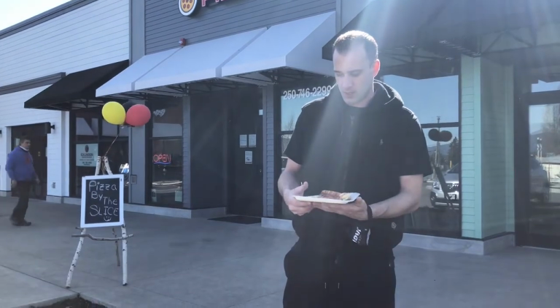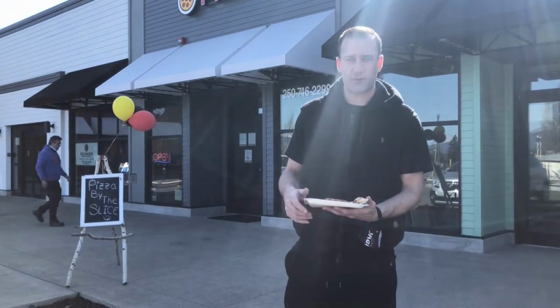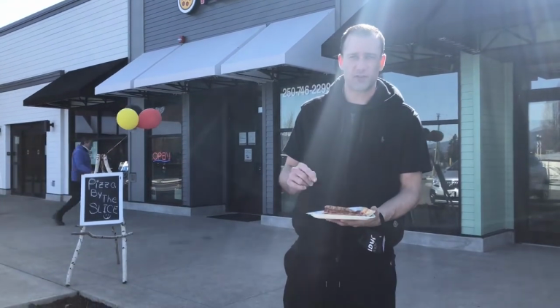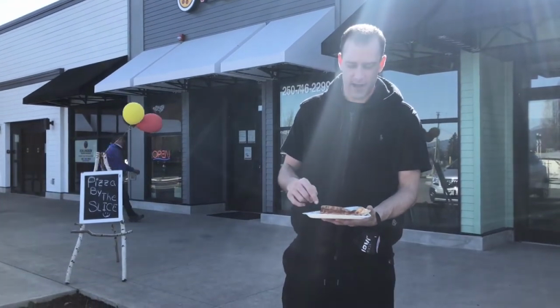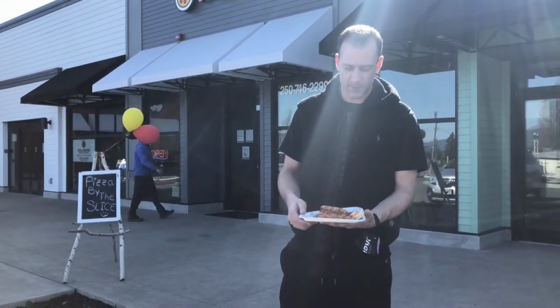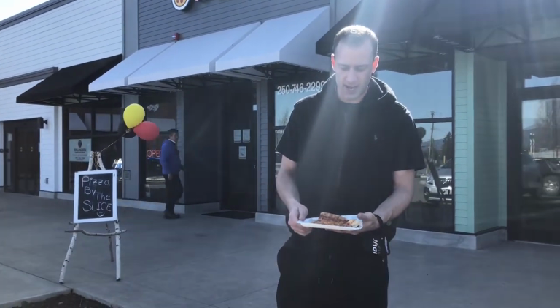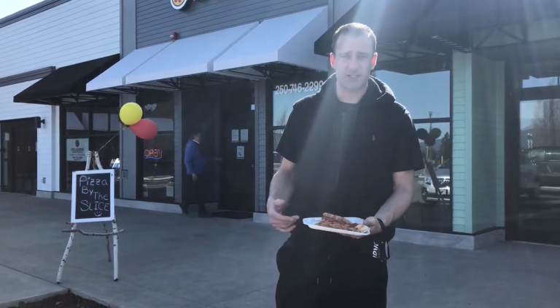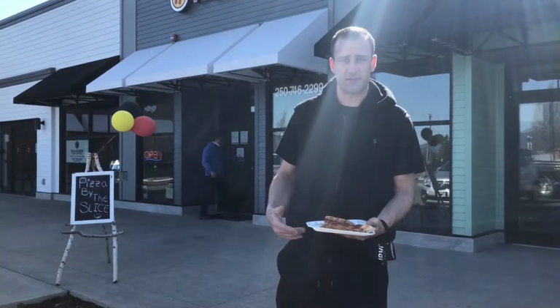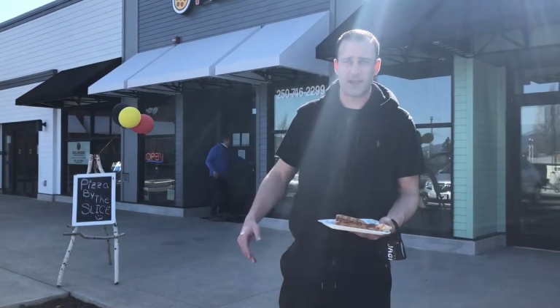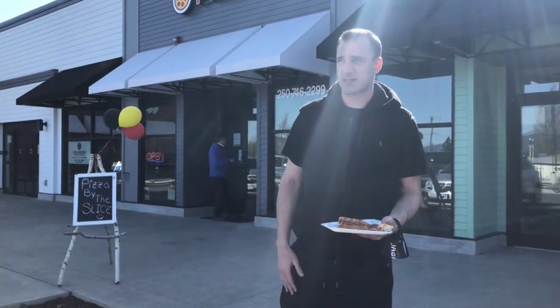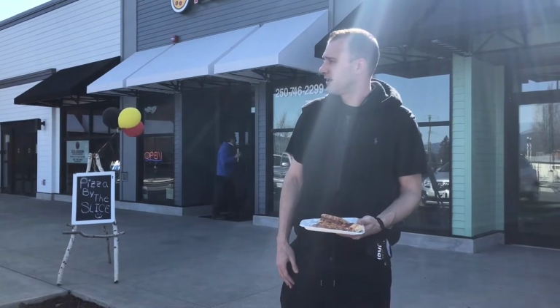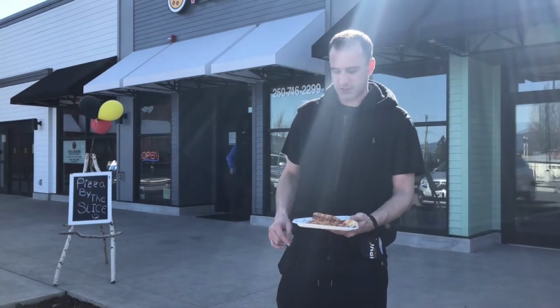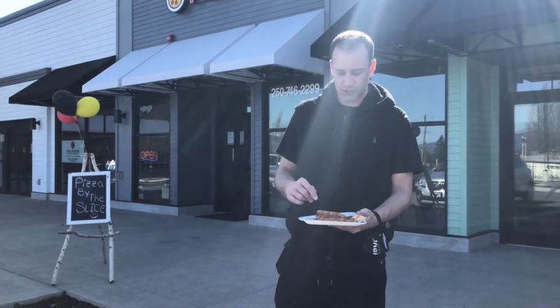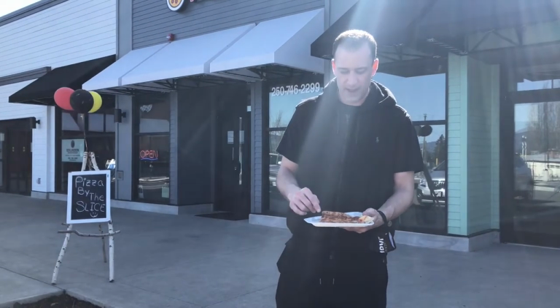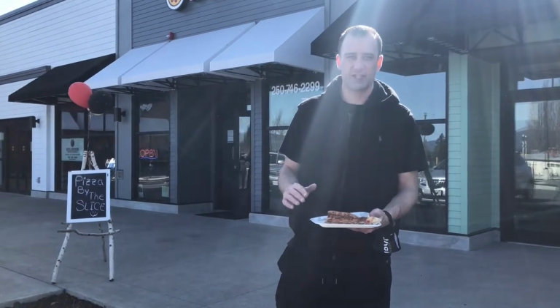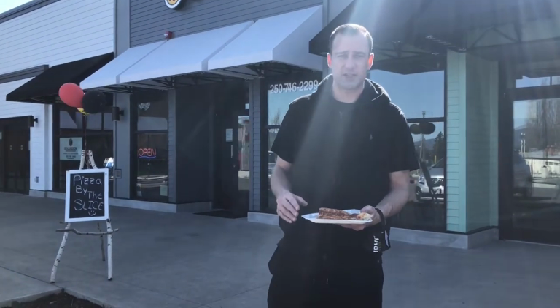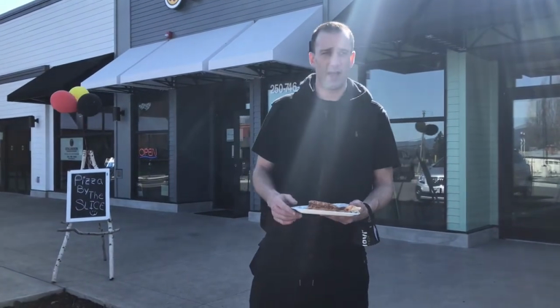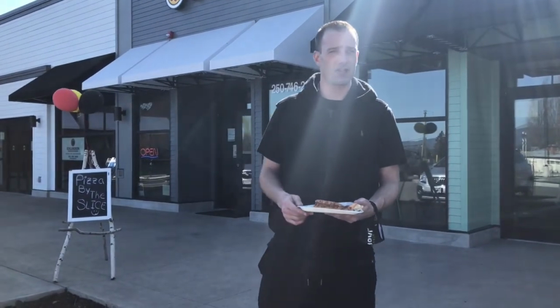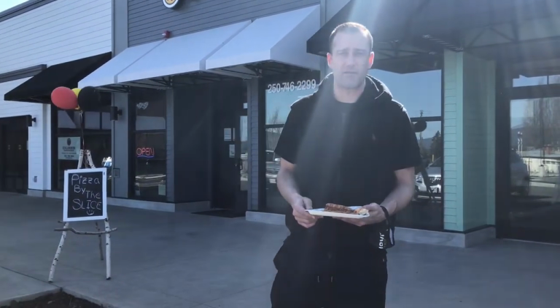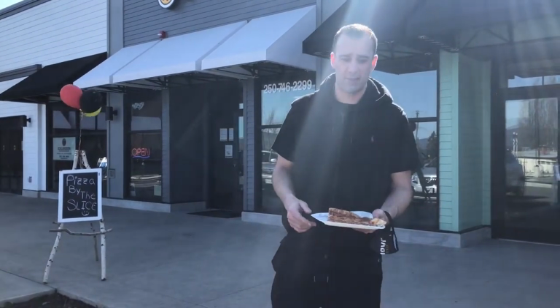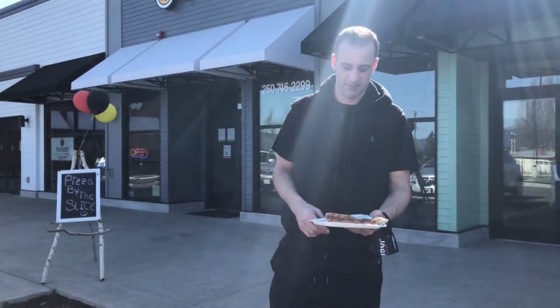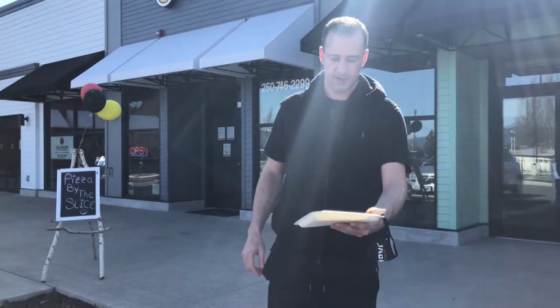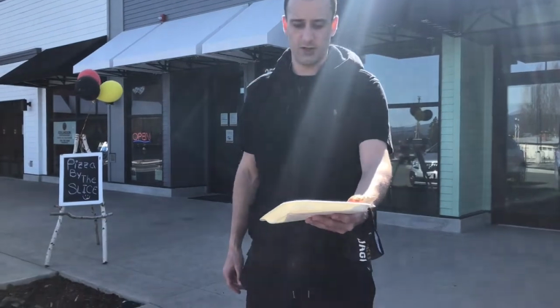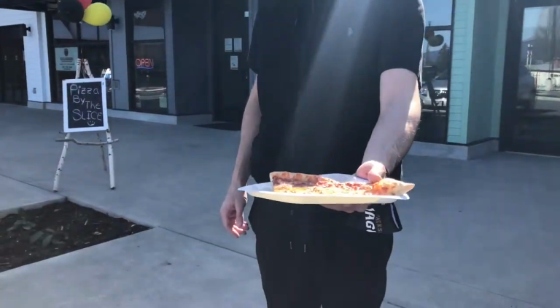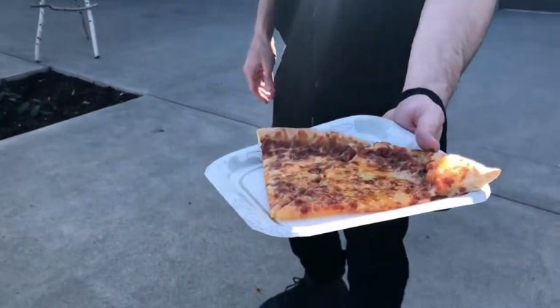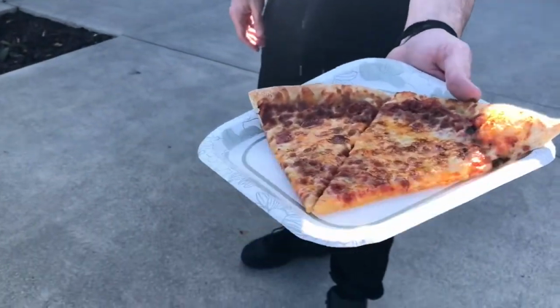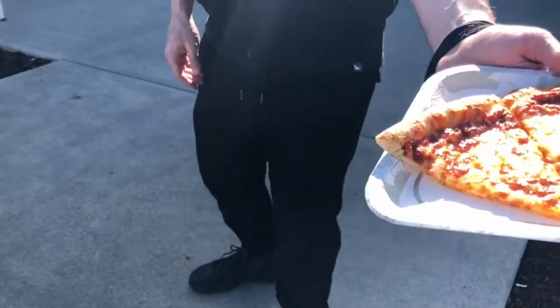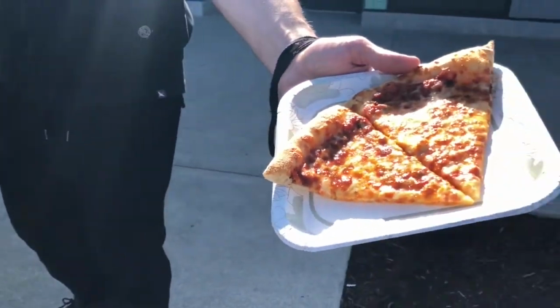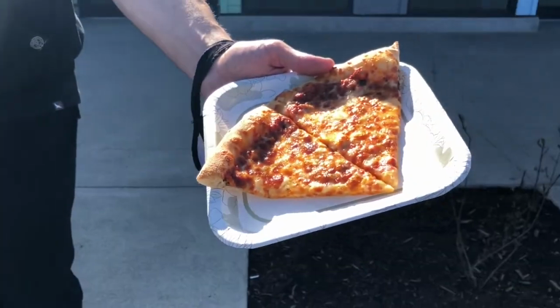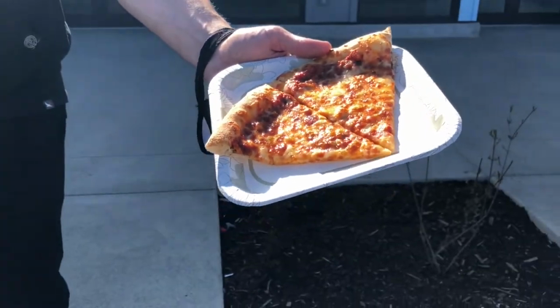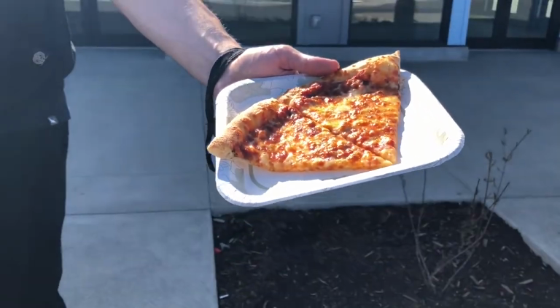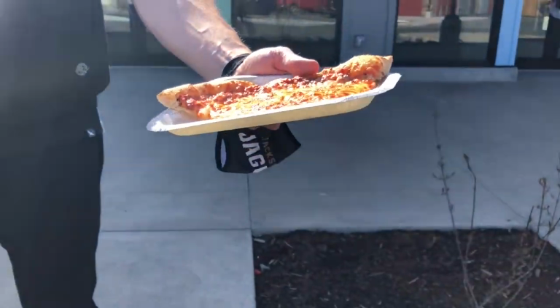They offer slices and full pies. This is just their cheese pie — it's like a cheese pleaser. It's got cheddar and feta, I believe. Let's get a look at it here — try and get some sun on it. Looks really nice.